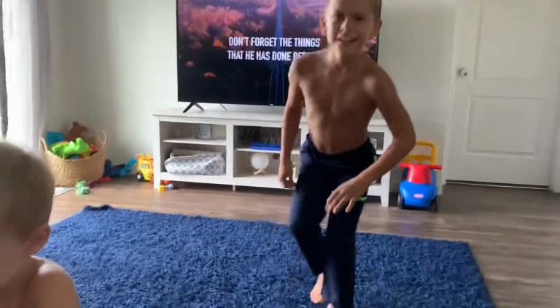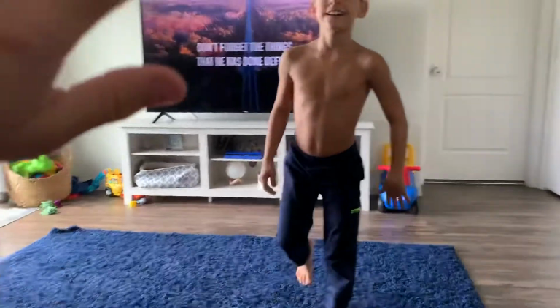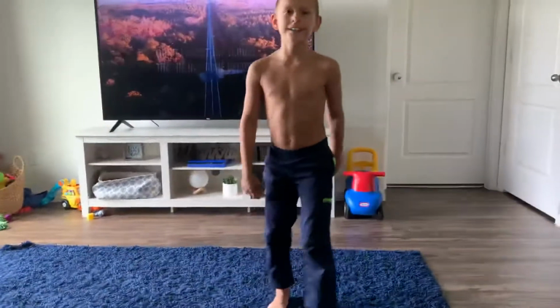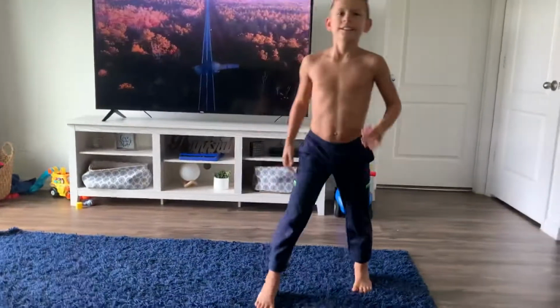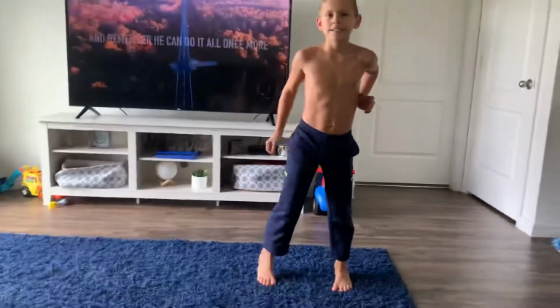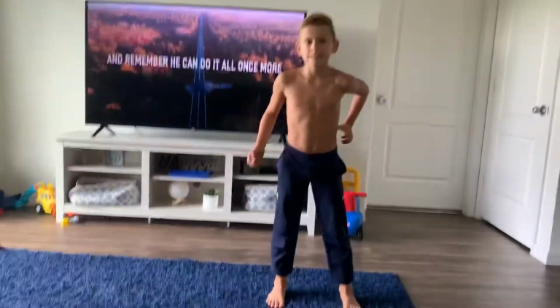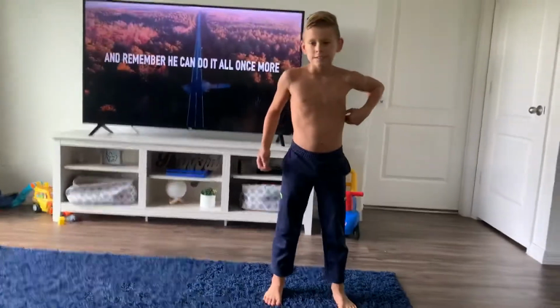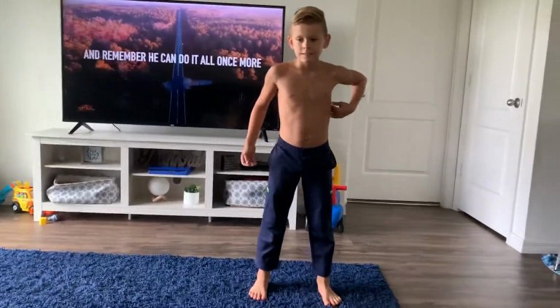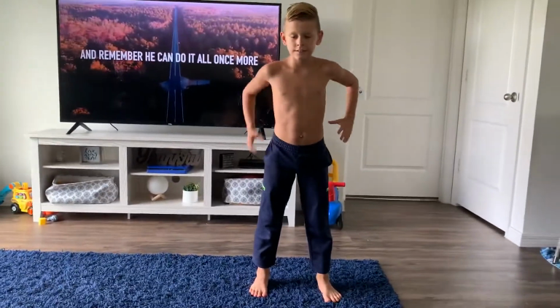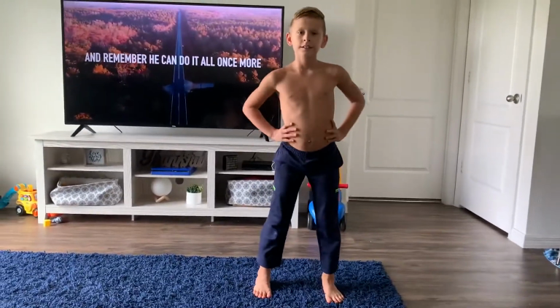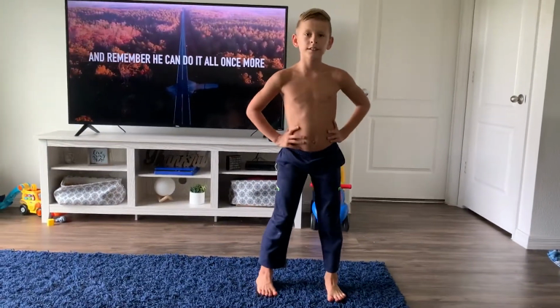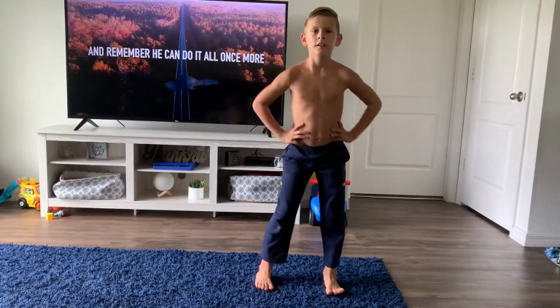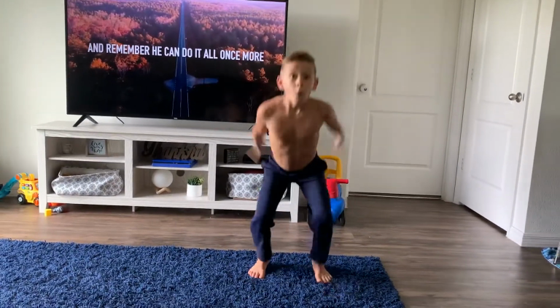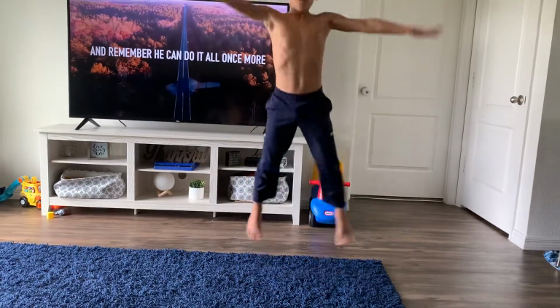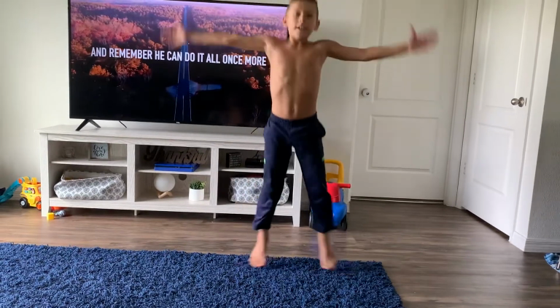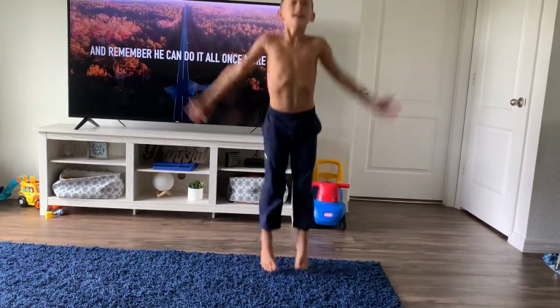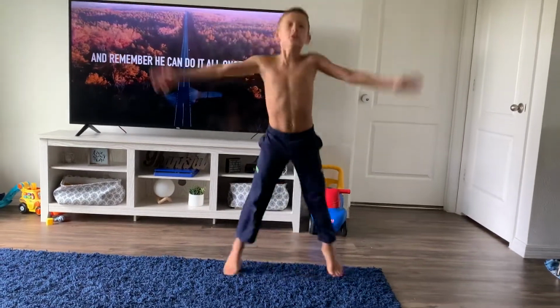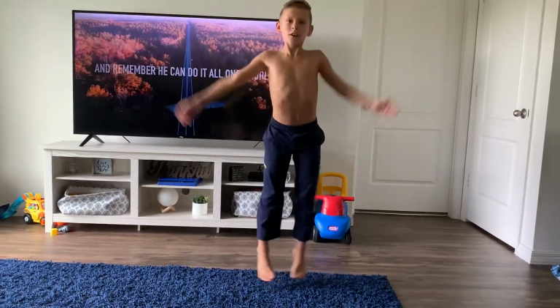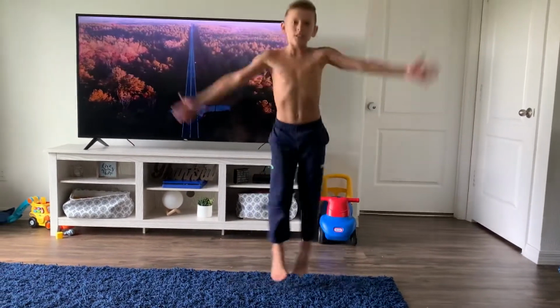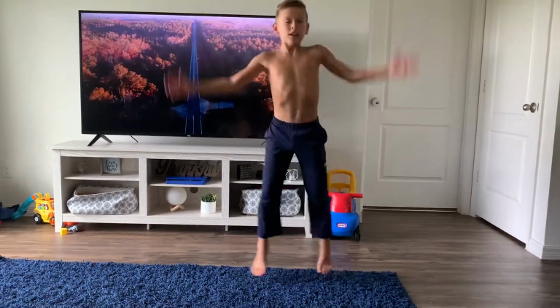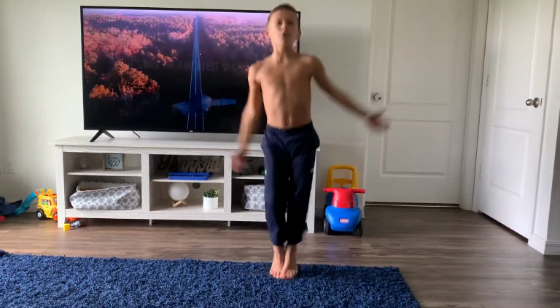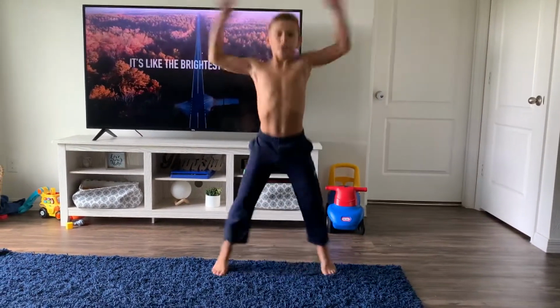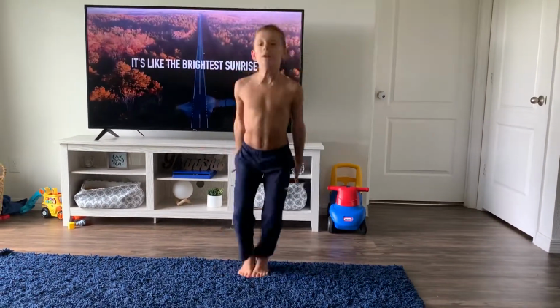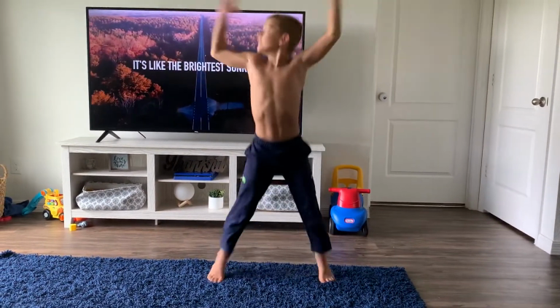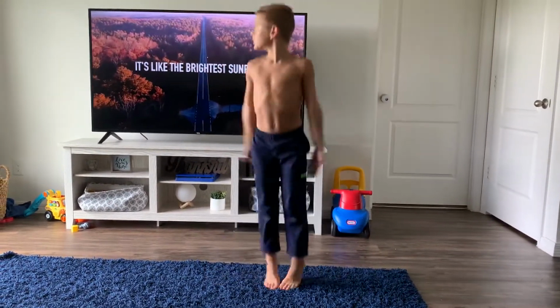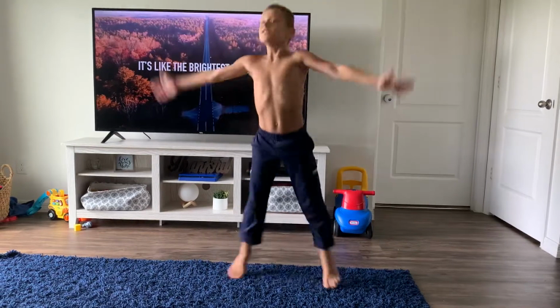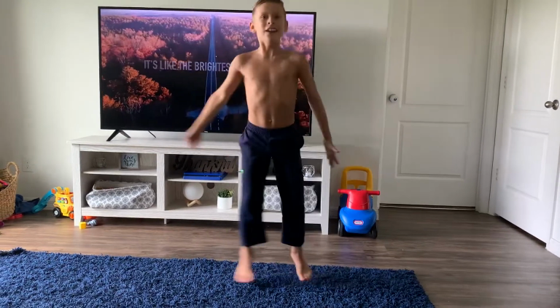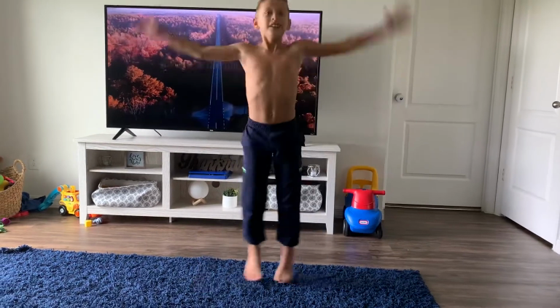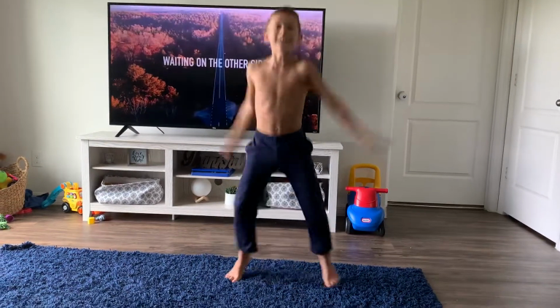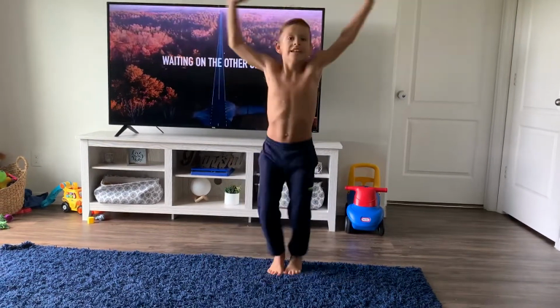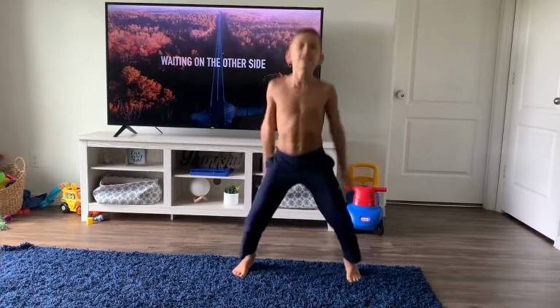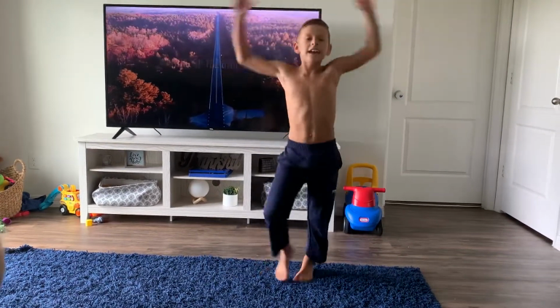Okay, back up just a little bit. There you go. And how about 10 jumping jacks? 1, 2, 3, 4, 5, 6, 7, 8, 9, 10.